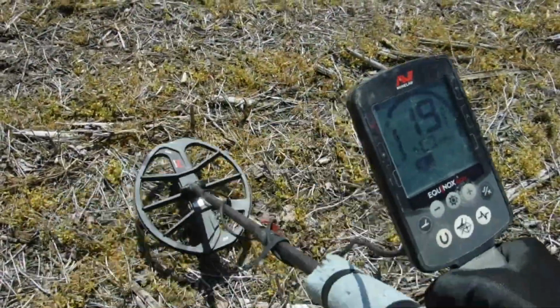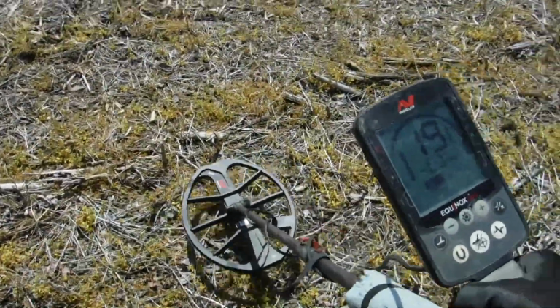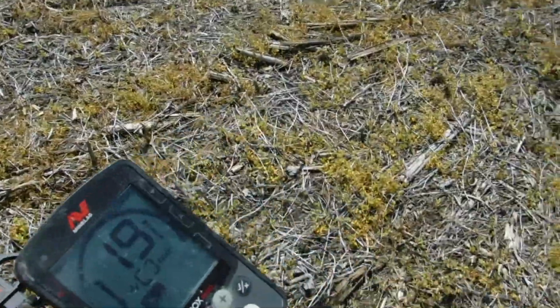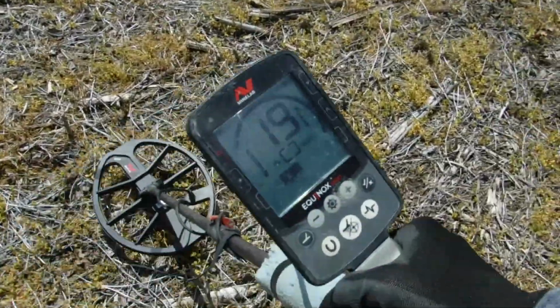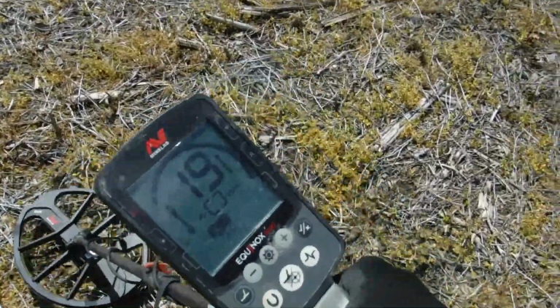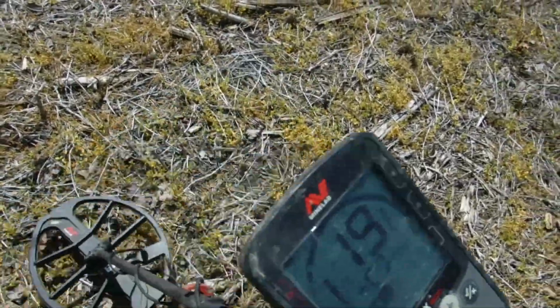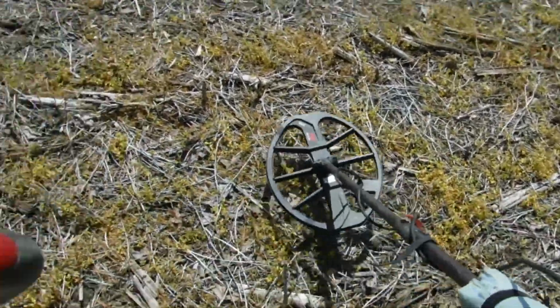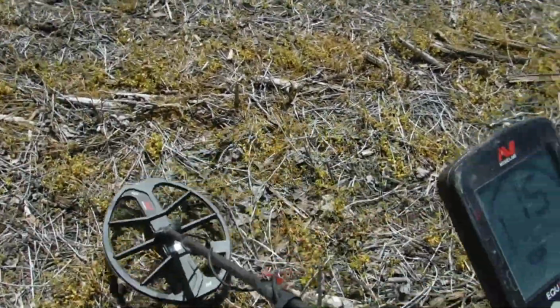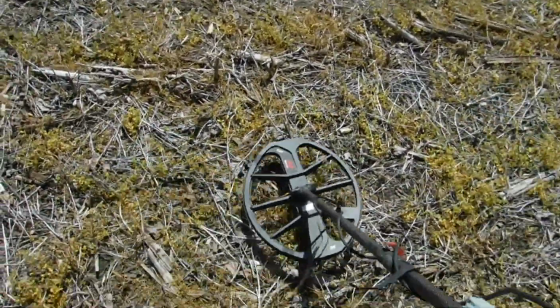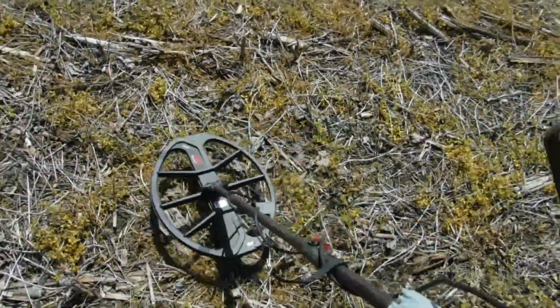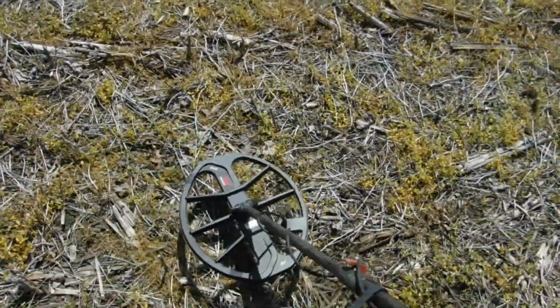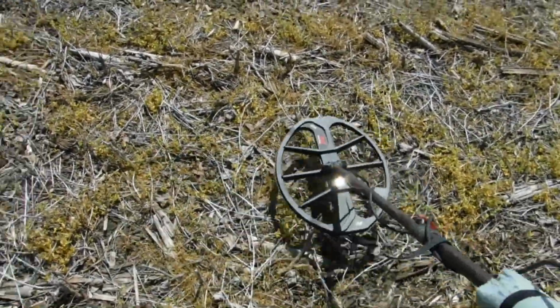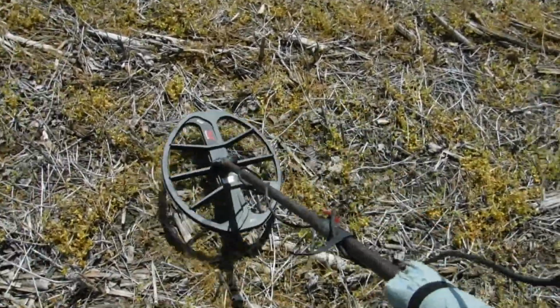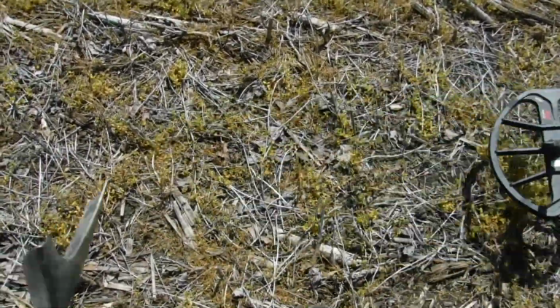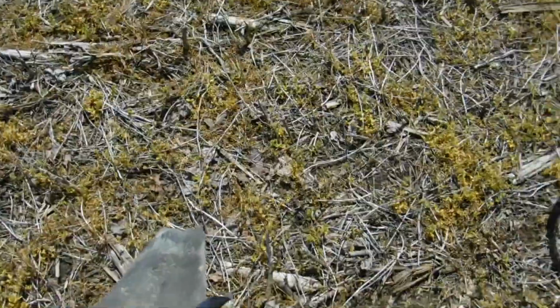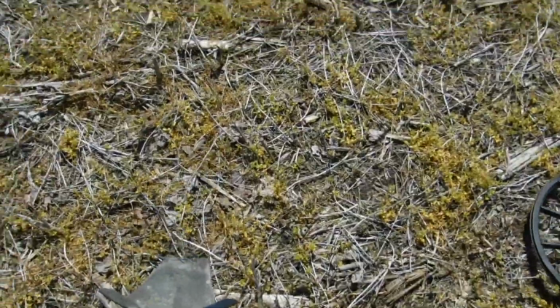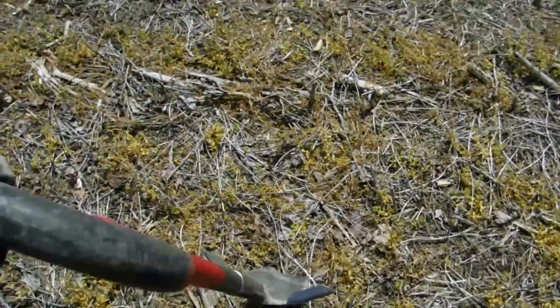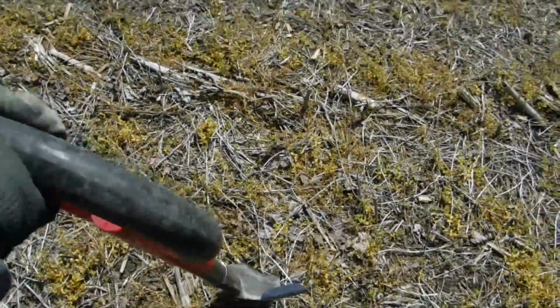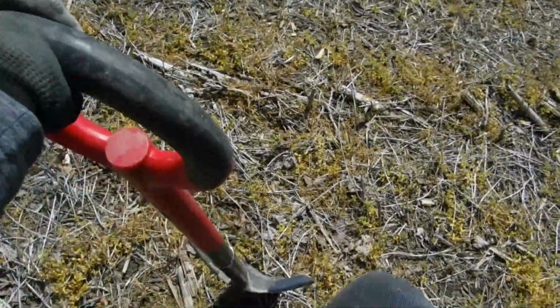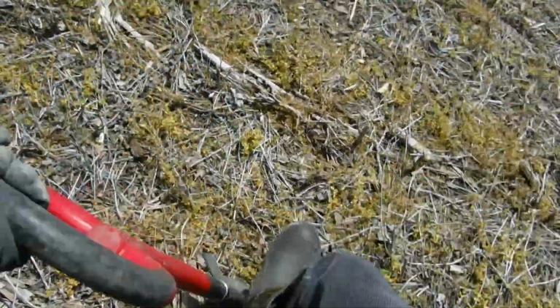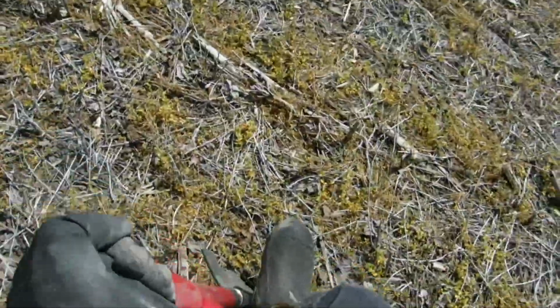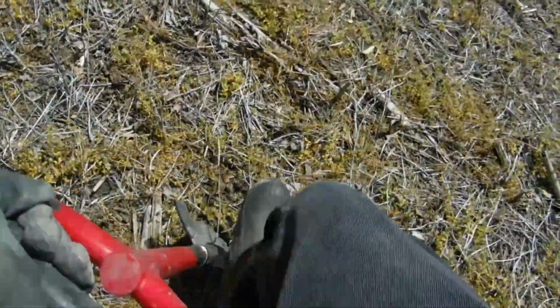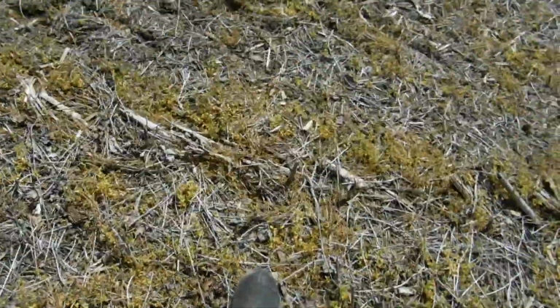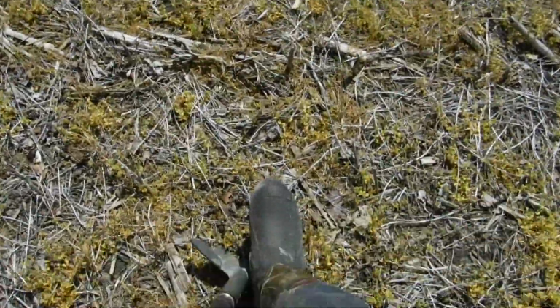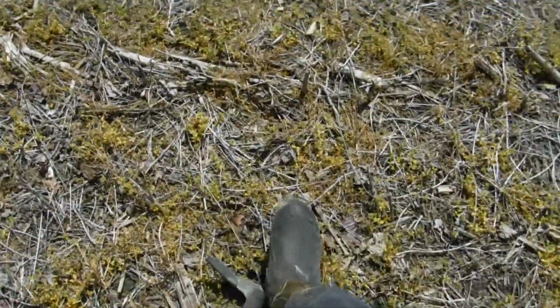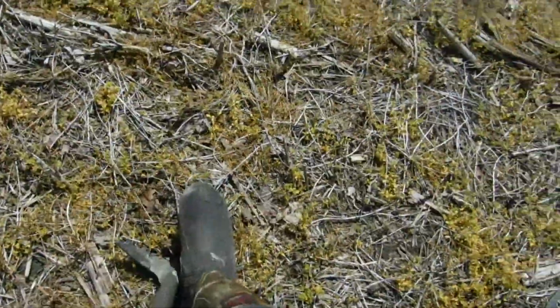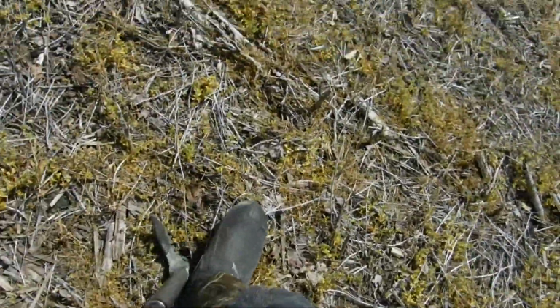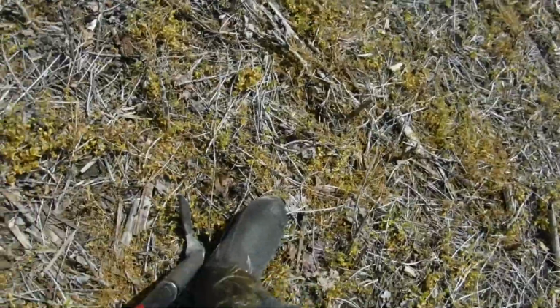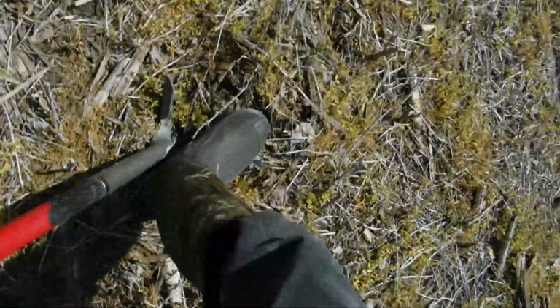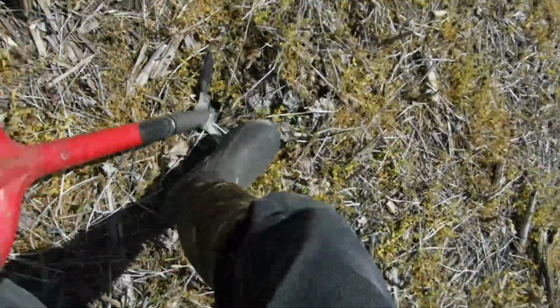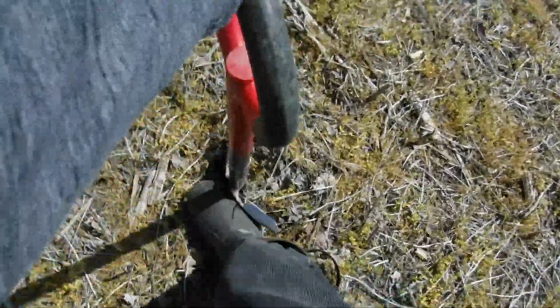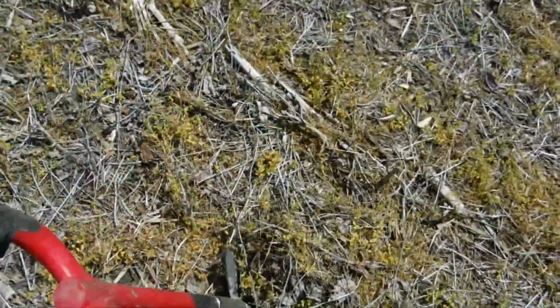I'm digging all these light targets — 19 right here, not real strong. But right now I'm digging anything that sounds good. We got to get some targets in here today.